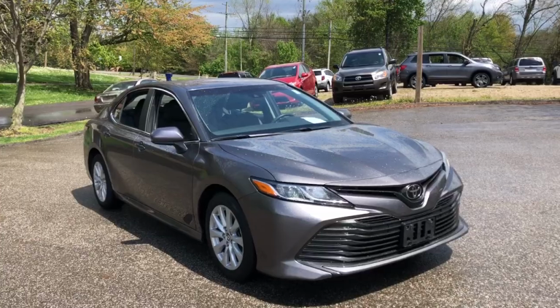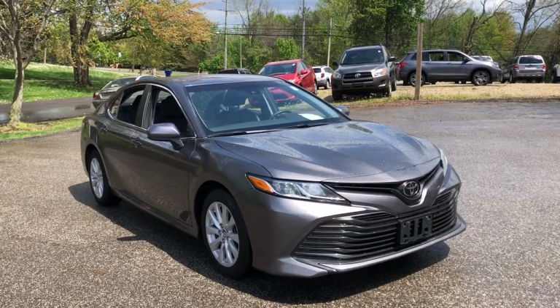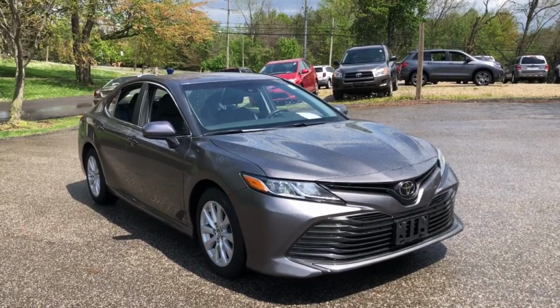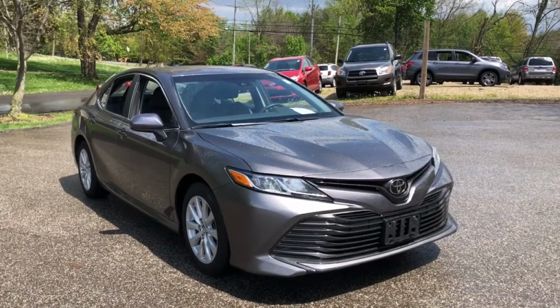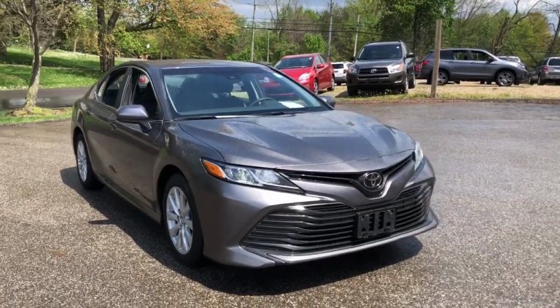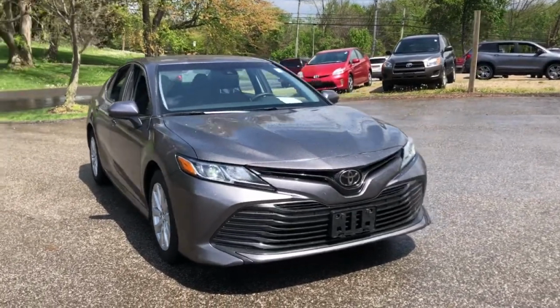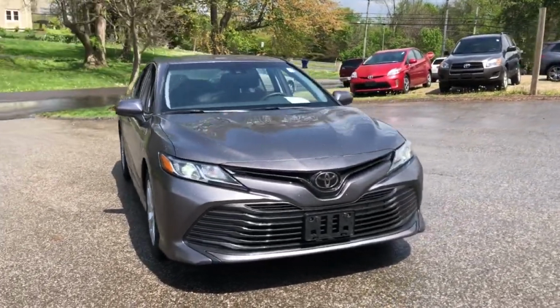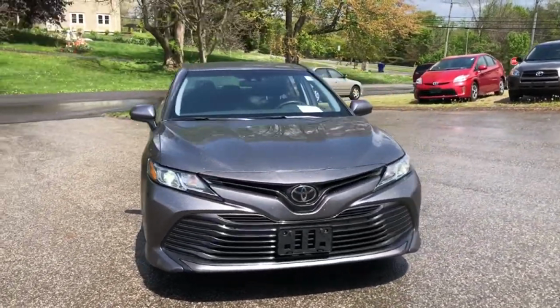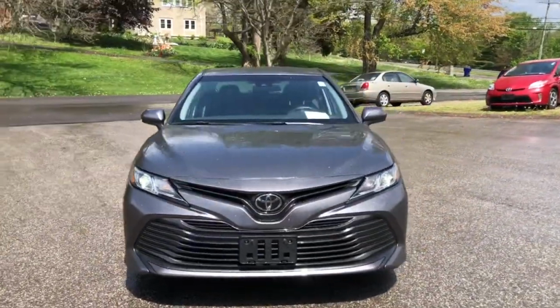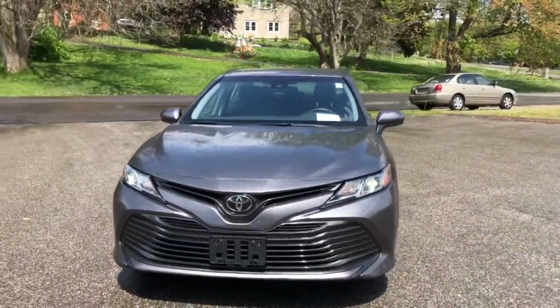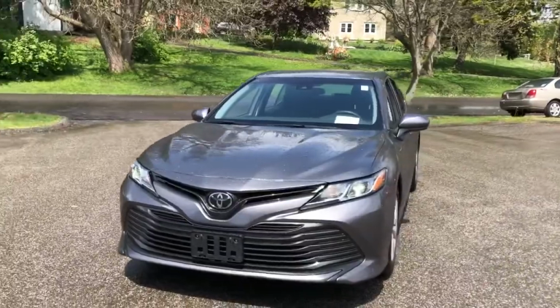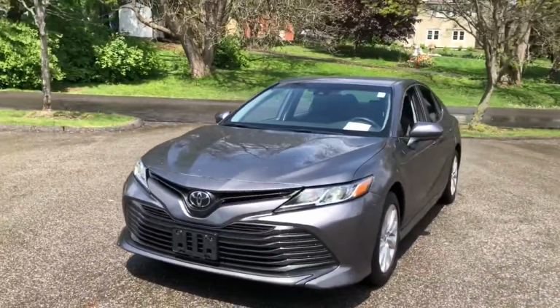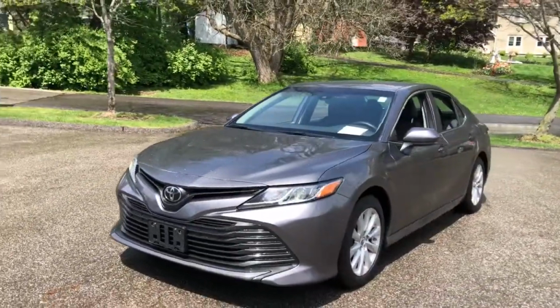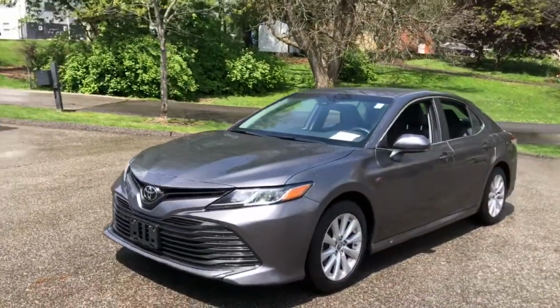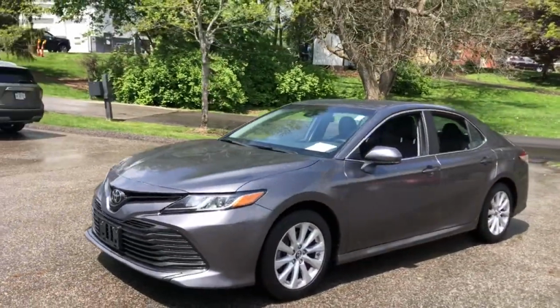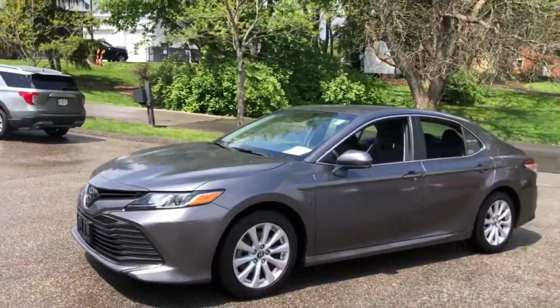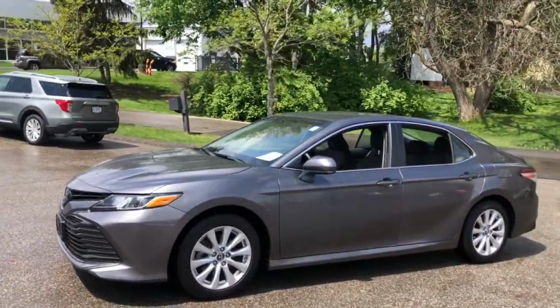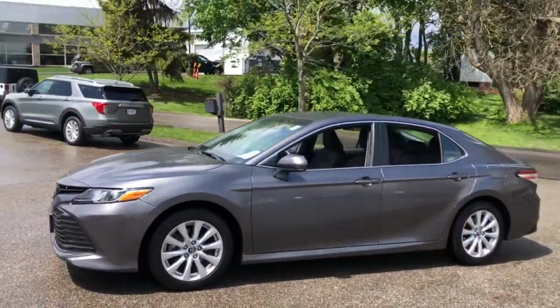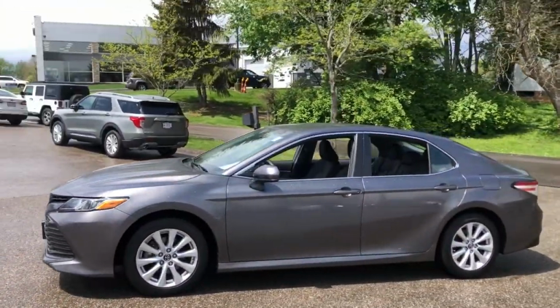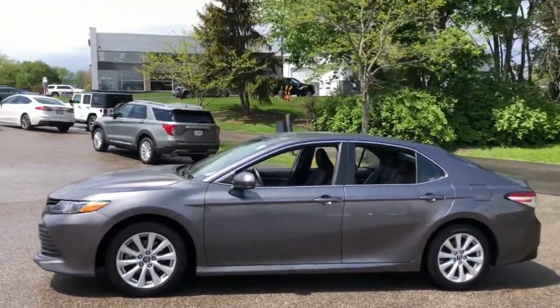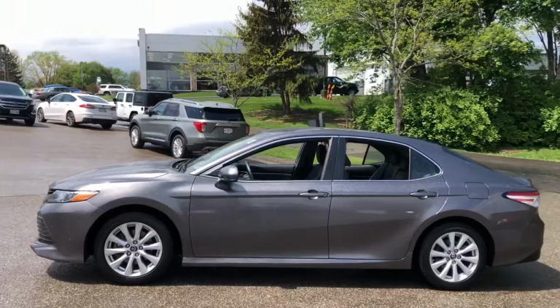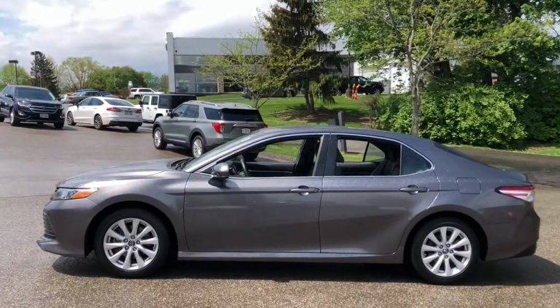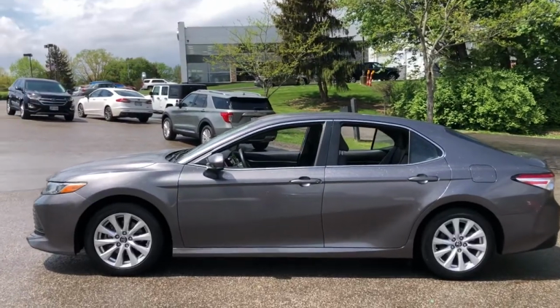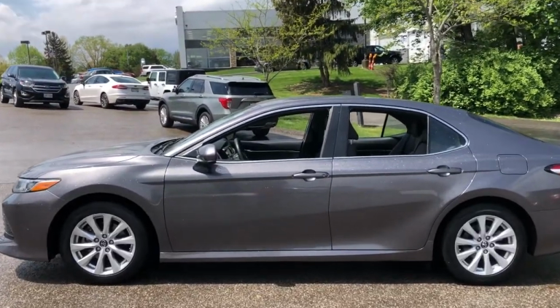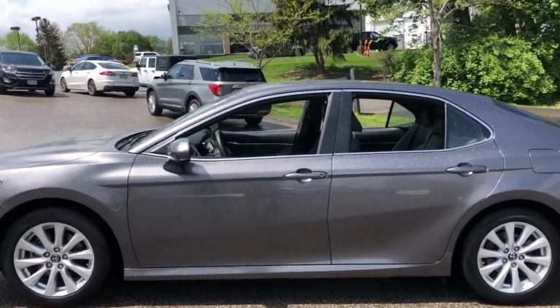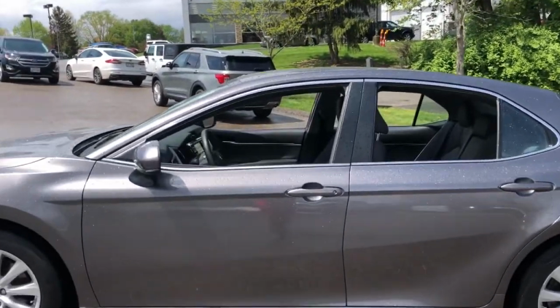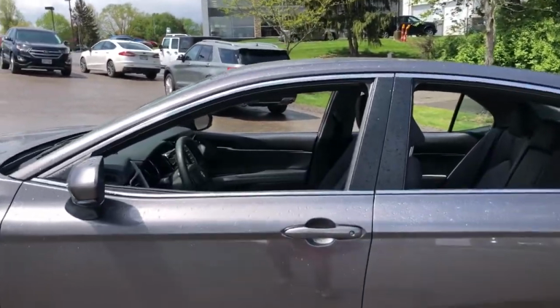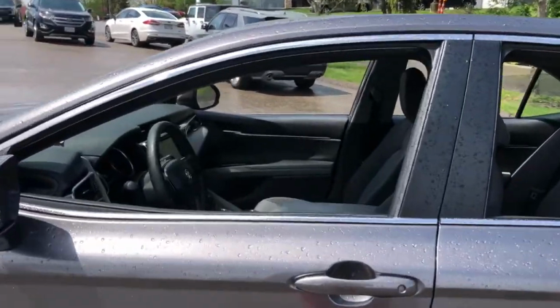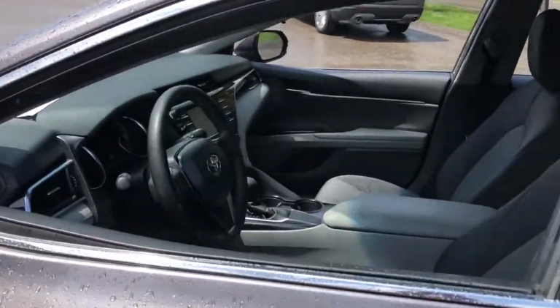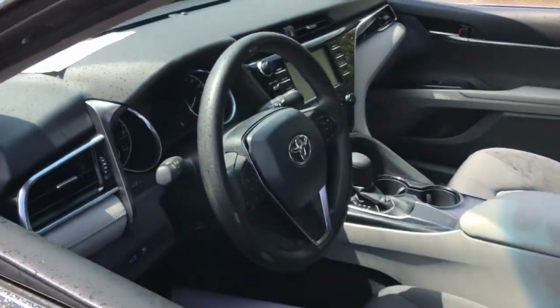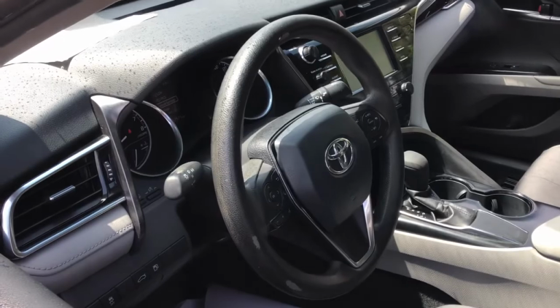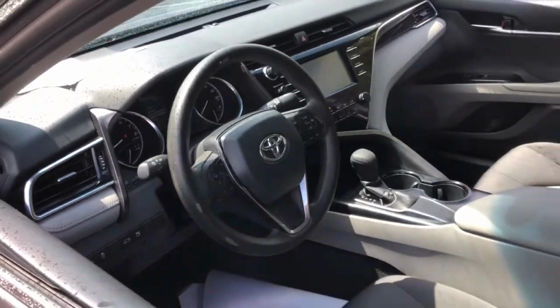You will be amazed by this 2018 Toyota Camry. With less than 60,000 miles on the odometer, this vehicle stands out from the rest. Here's an elegant, high-performing Camry that infuses every drive with confidence and distinctive style.